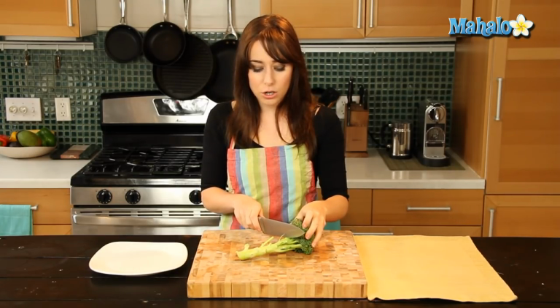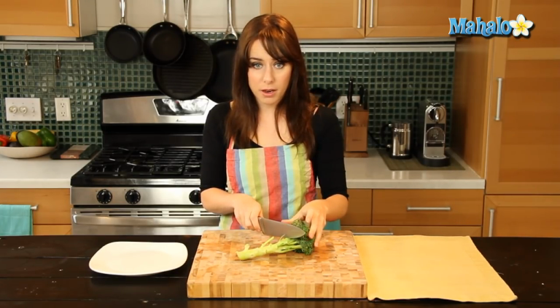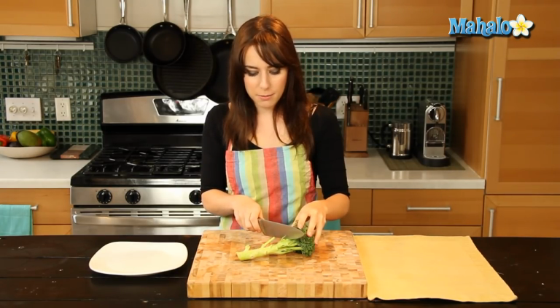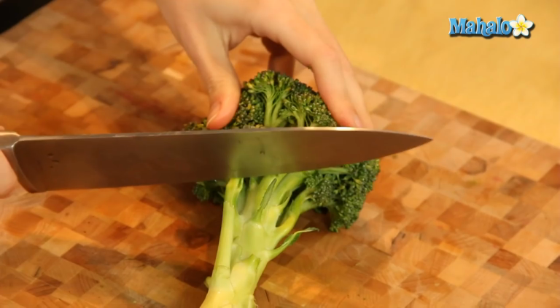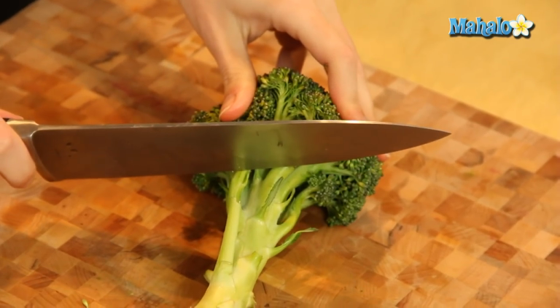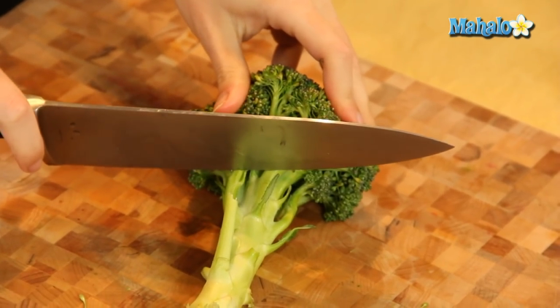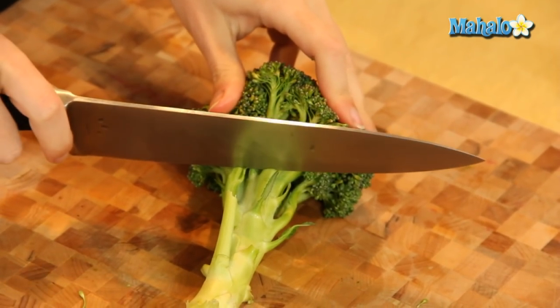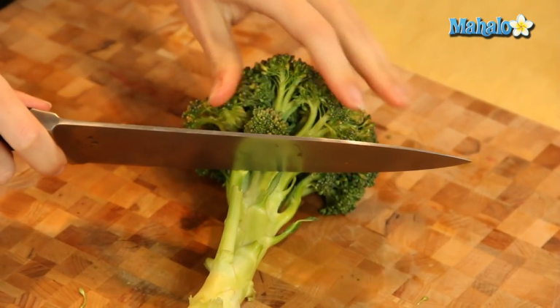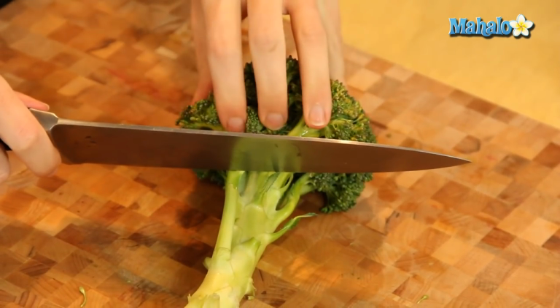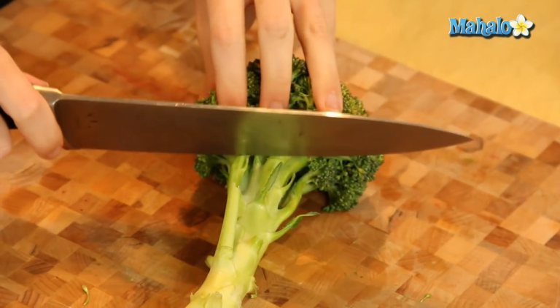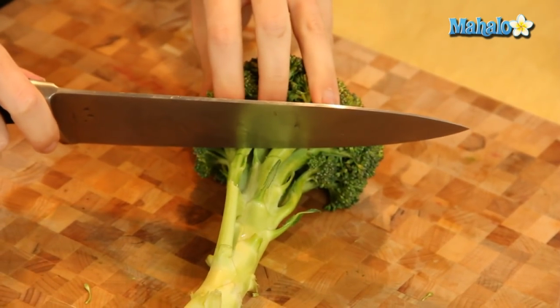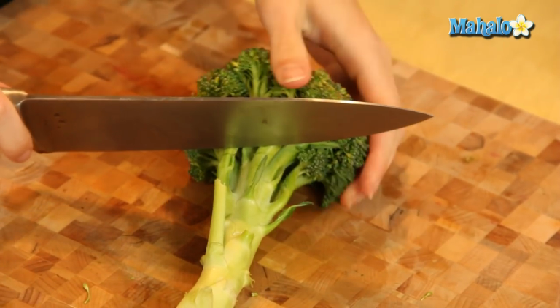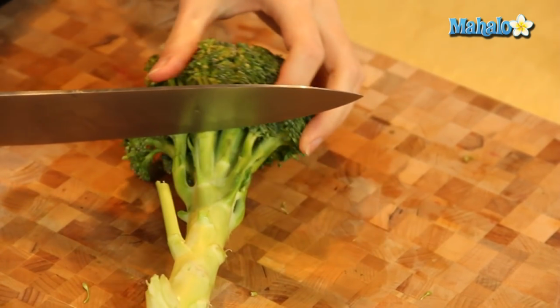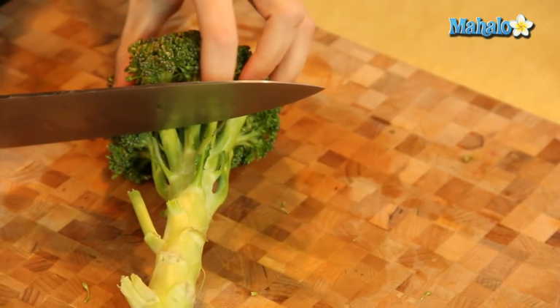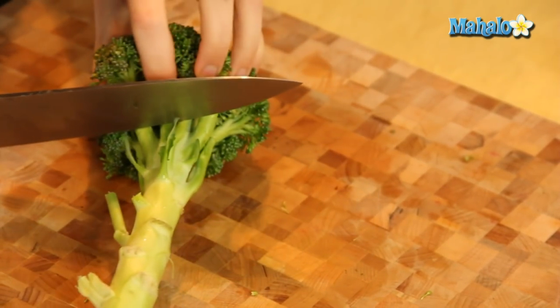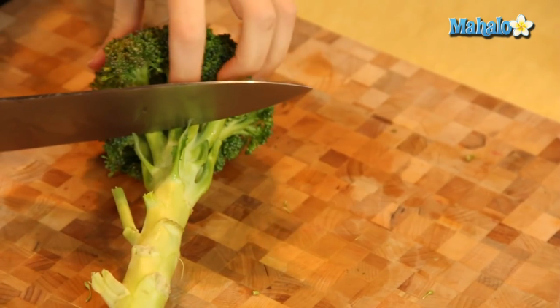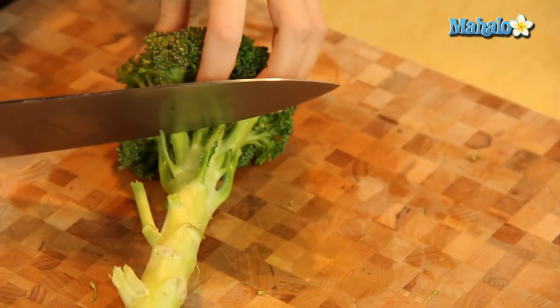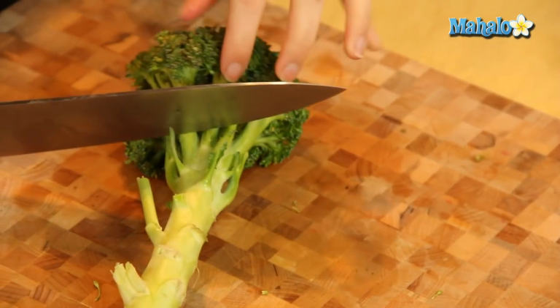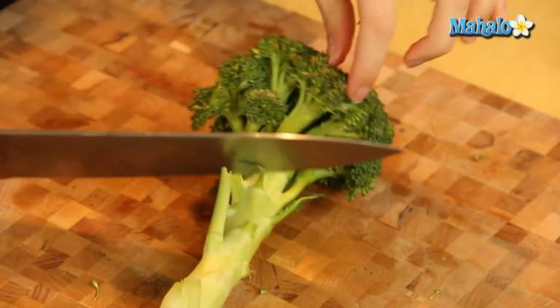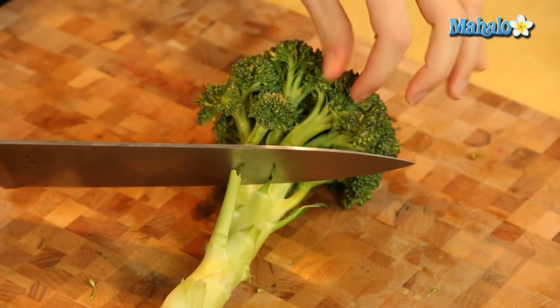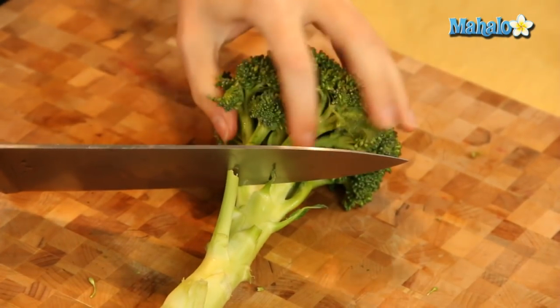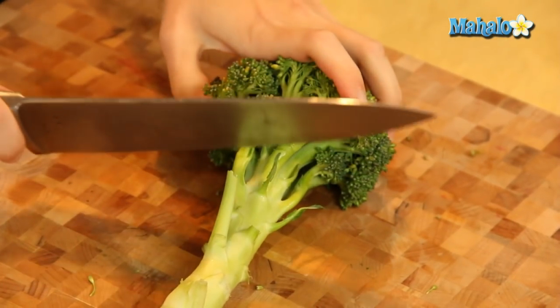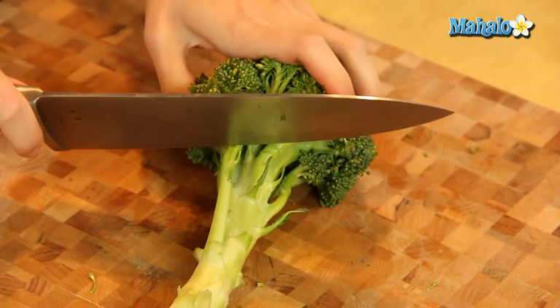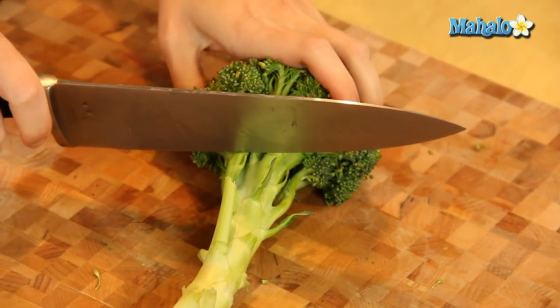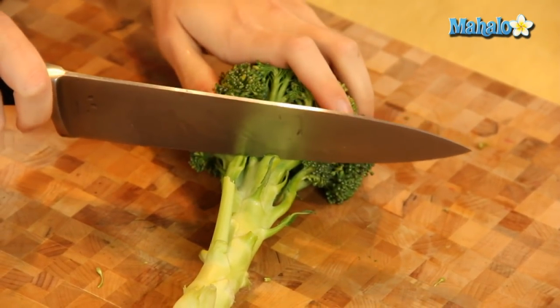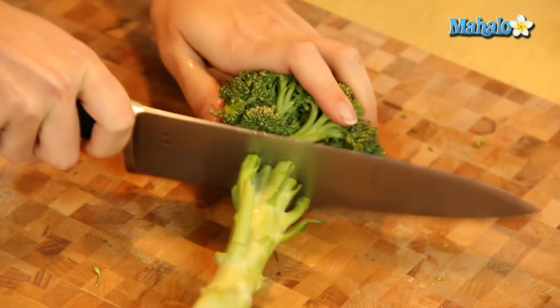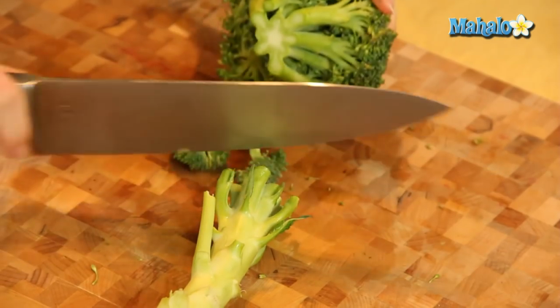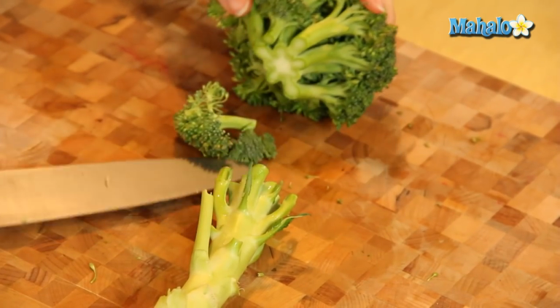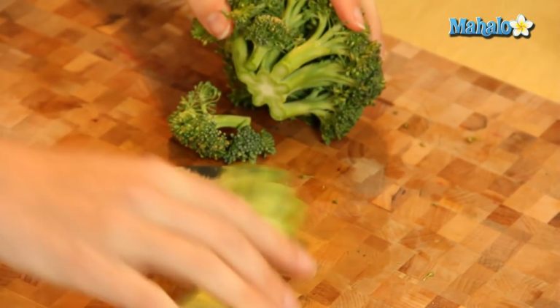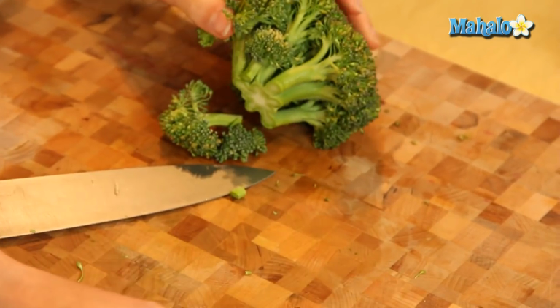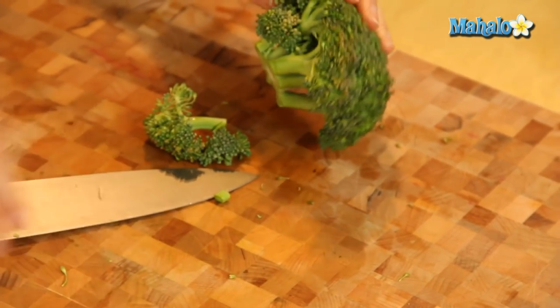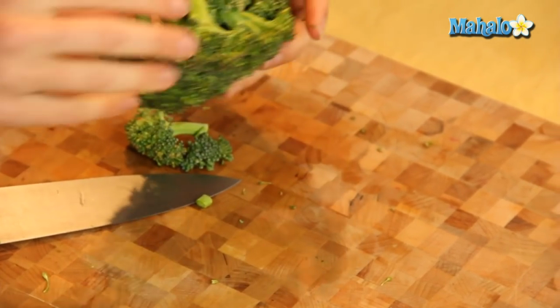So the first step is to cut this large bottom stem off. Cut as close as you can without hurting your fingers. And you don't want to cut the little leafy part — just at the bottom. So start by cutting that off, then move this big stem to the side.